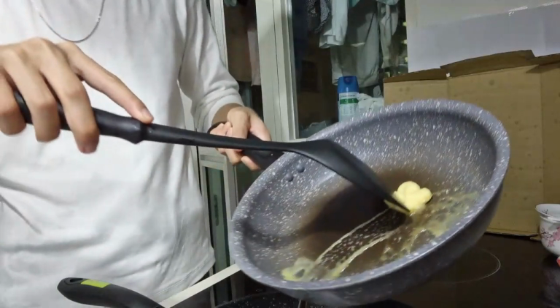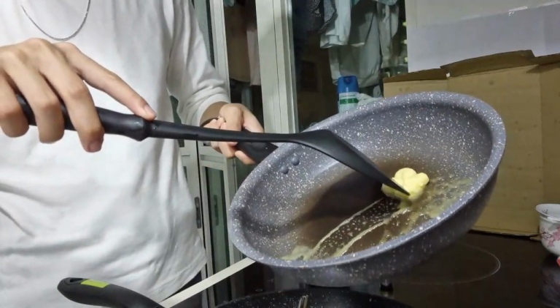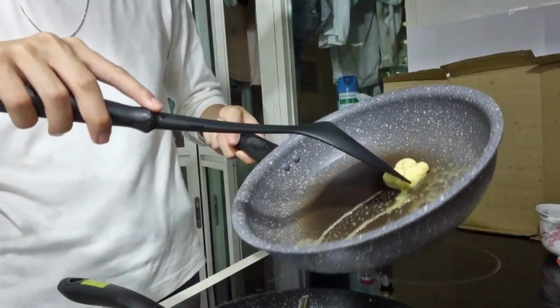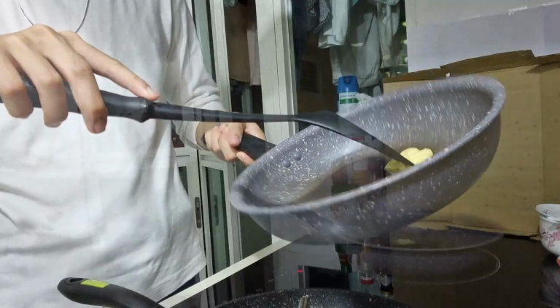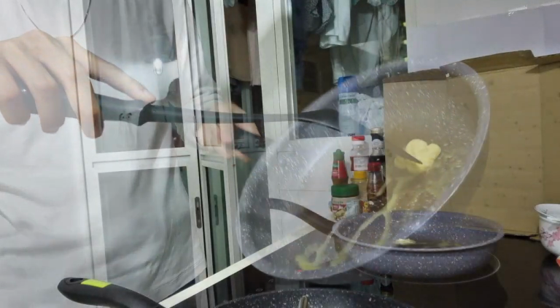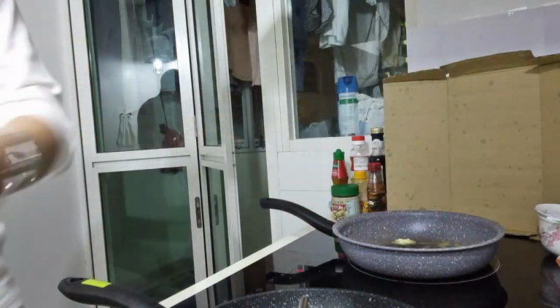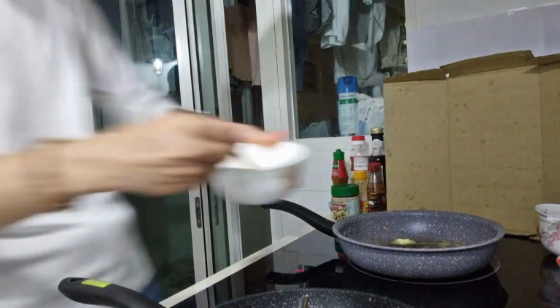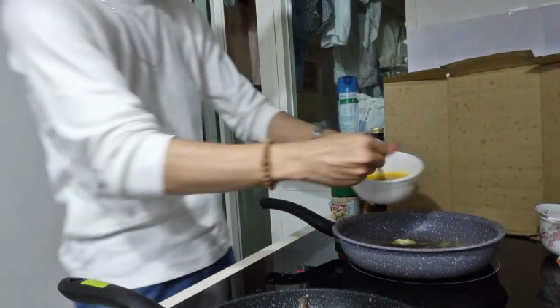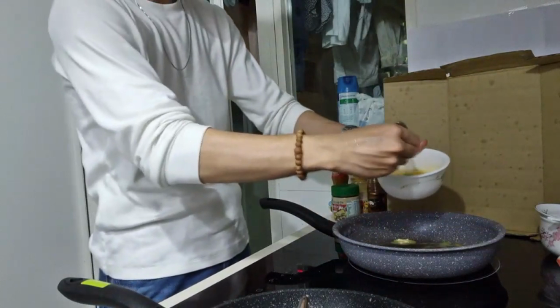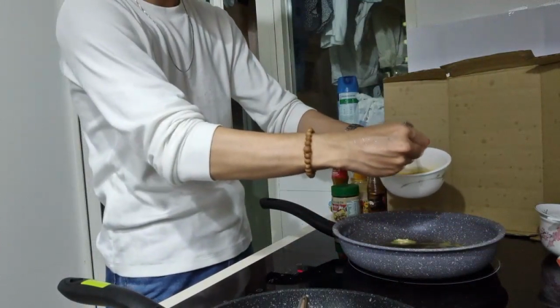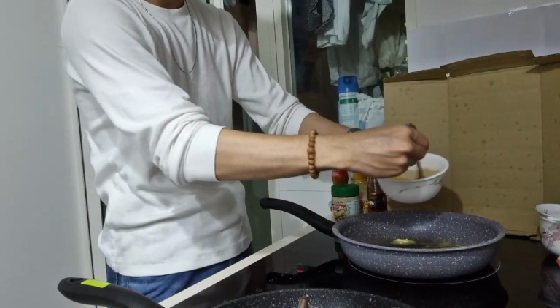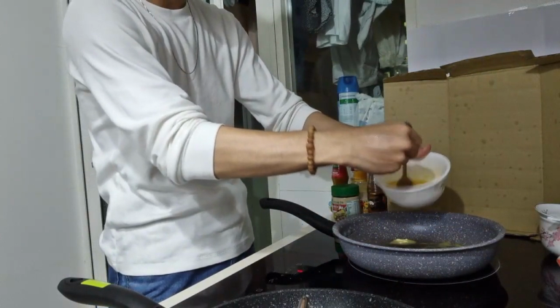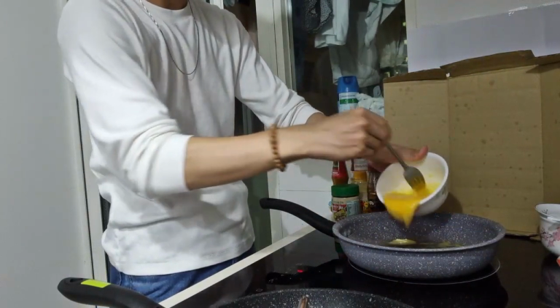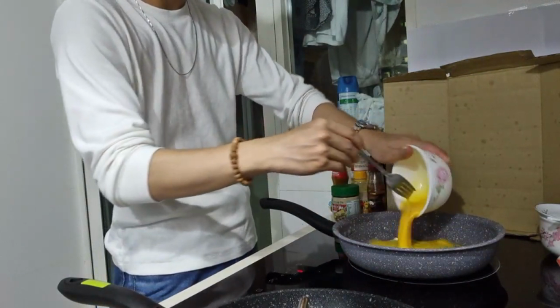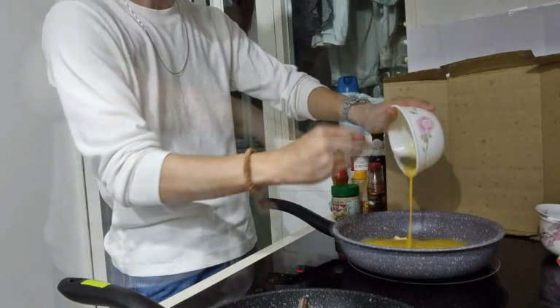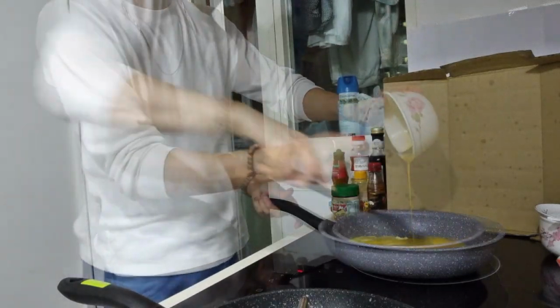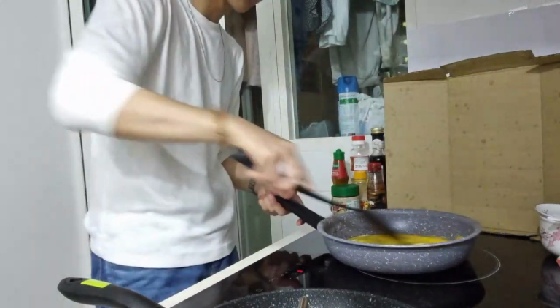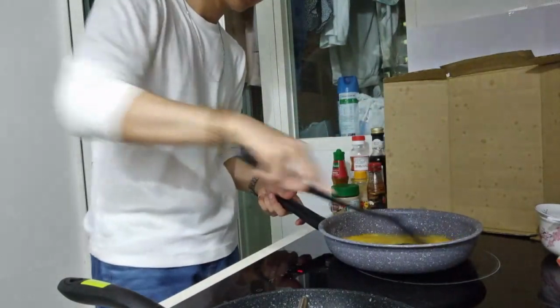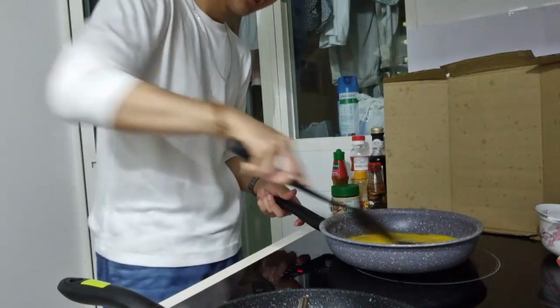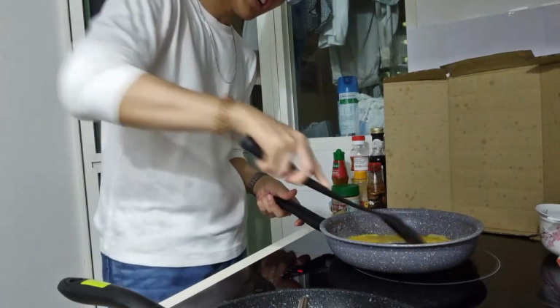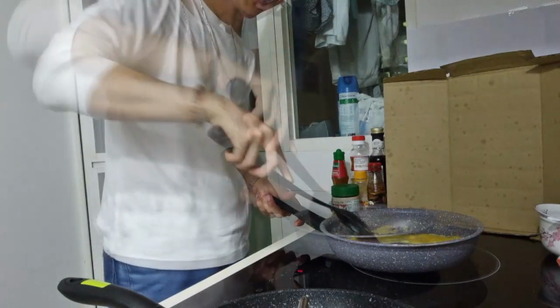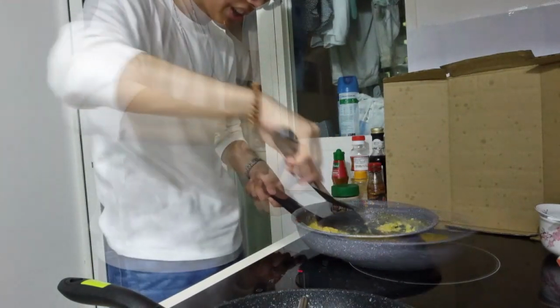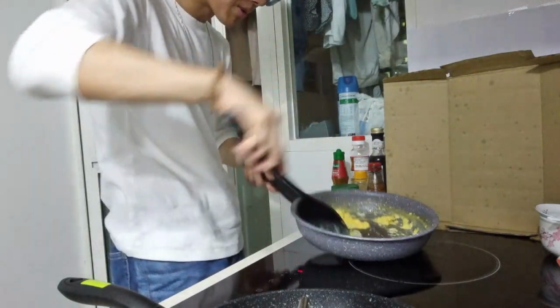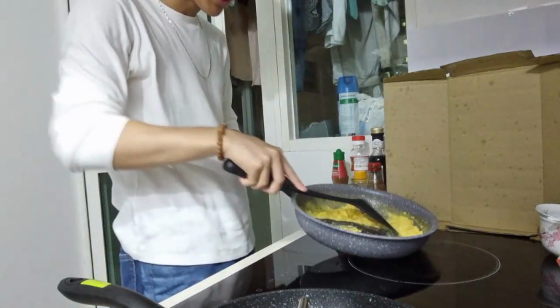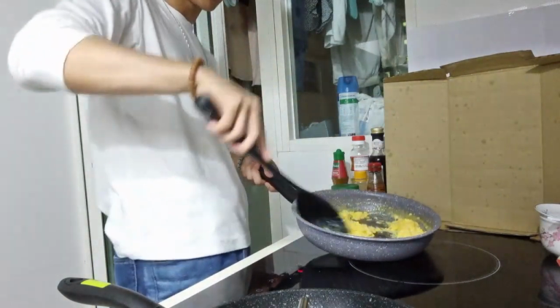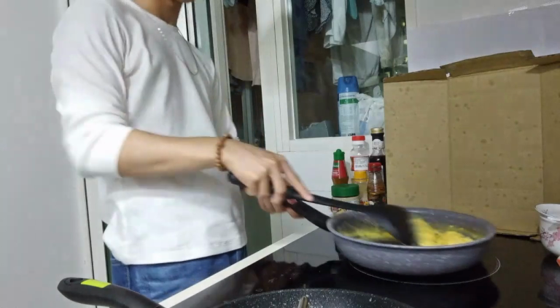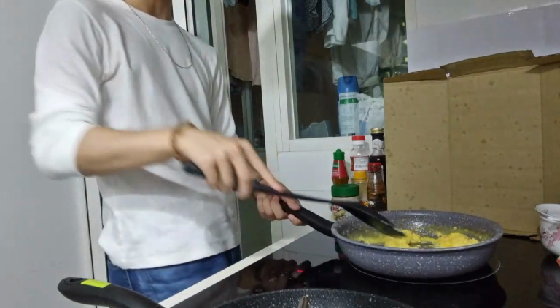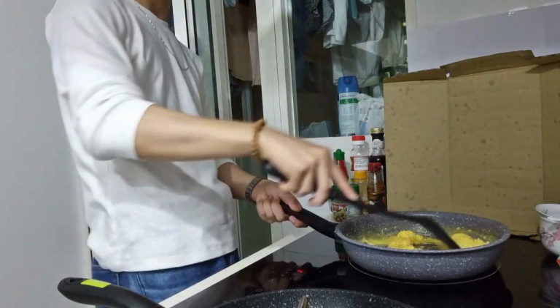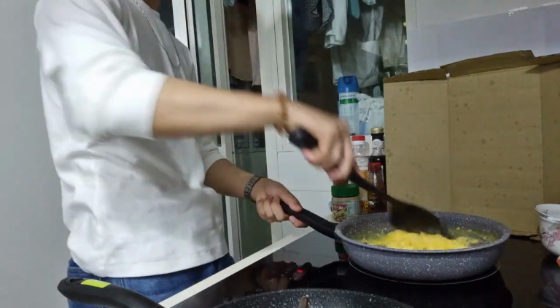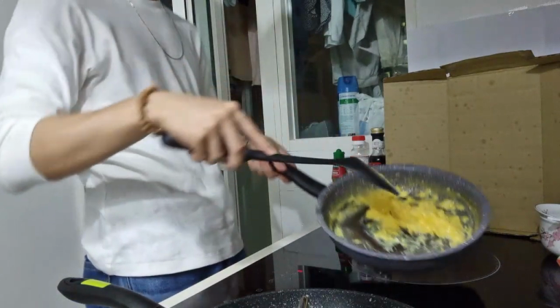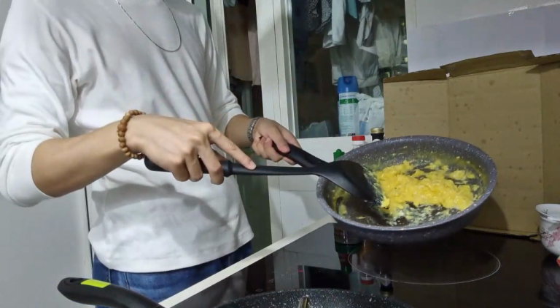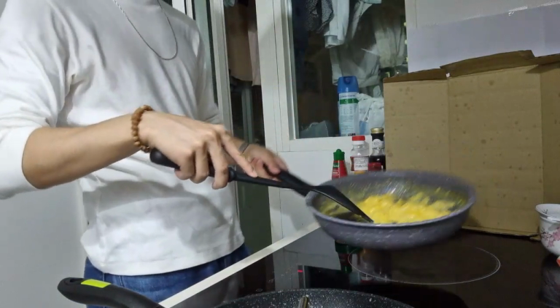Melting the butter now. Time to make scrambled eggs. You always want to keep it moving and take it on and off the heat so that it cools like that. Look at that creamy texture — amazing.